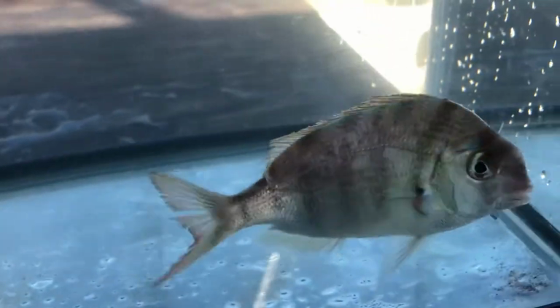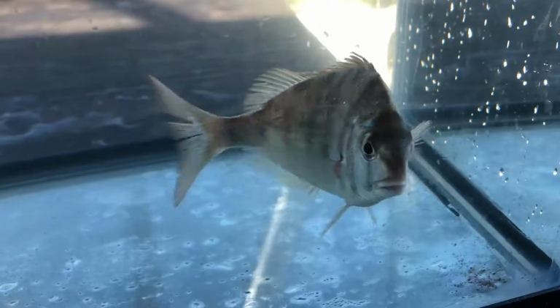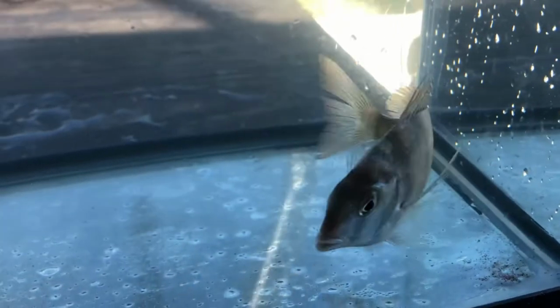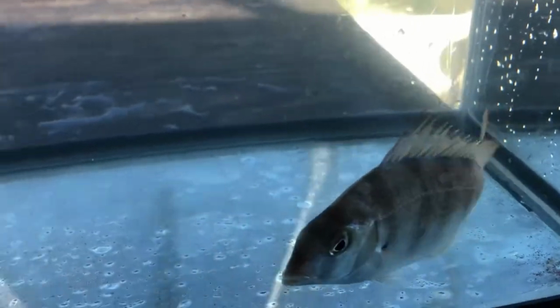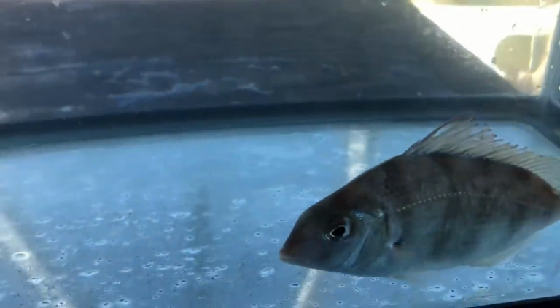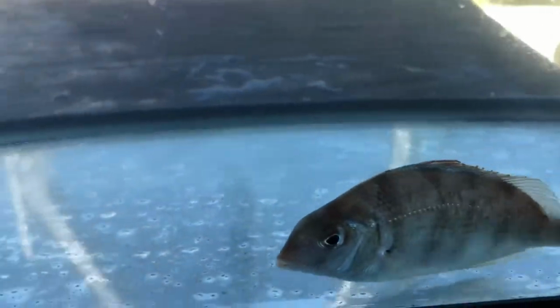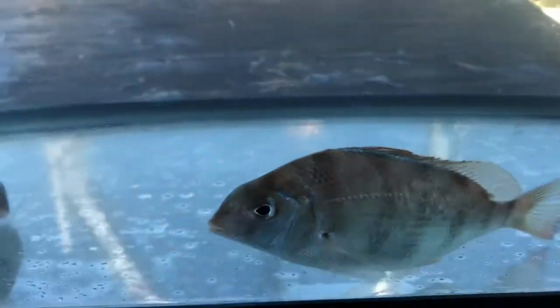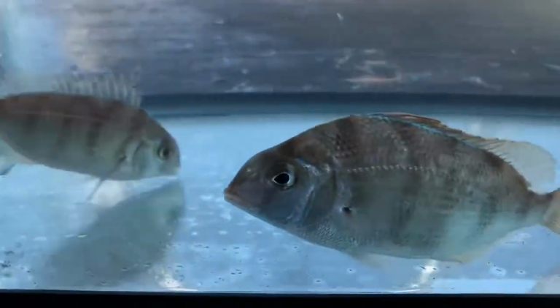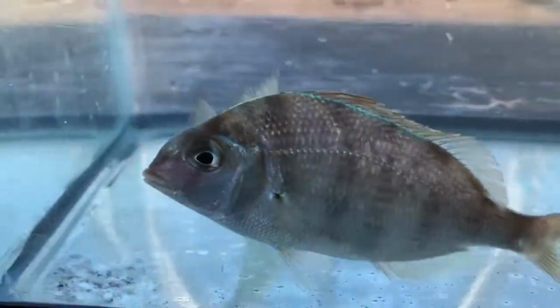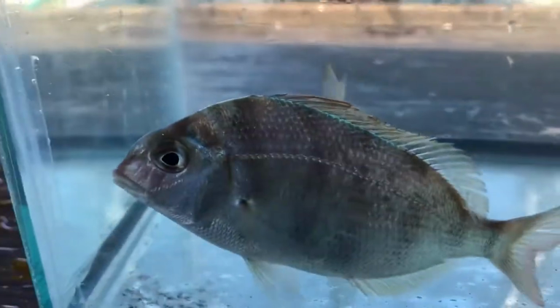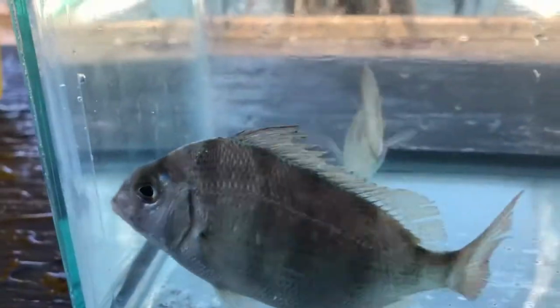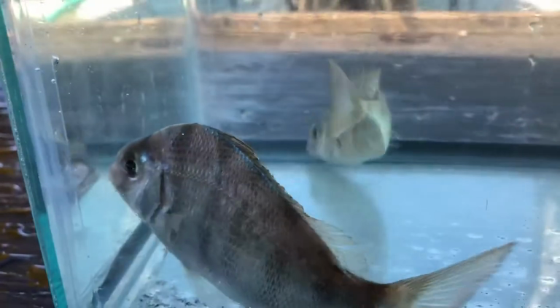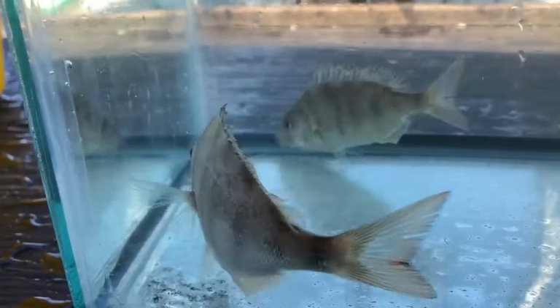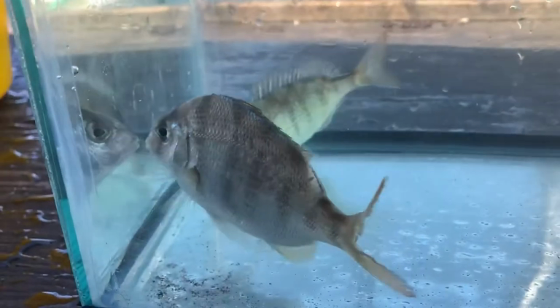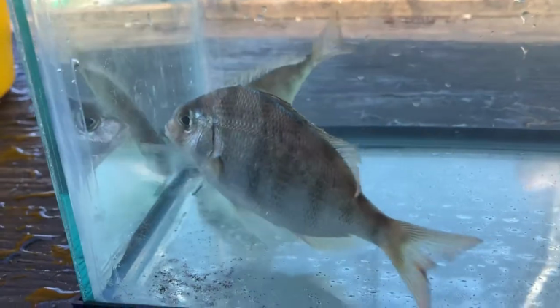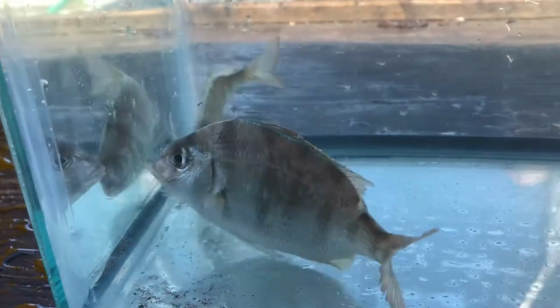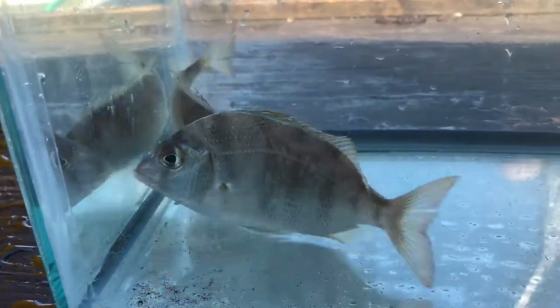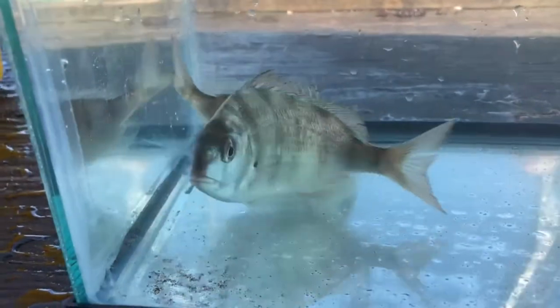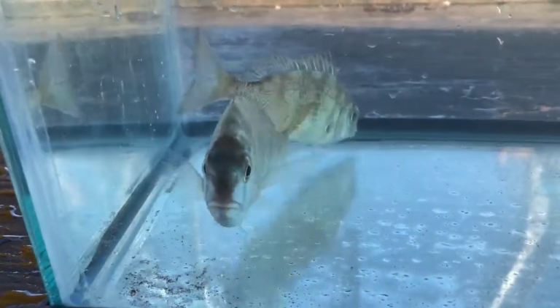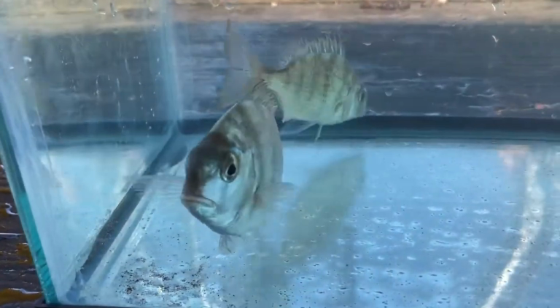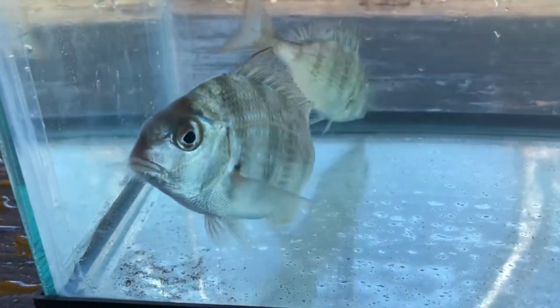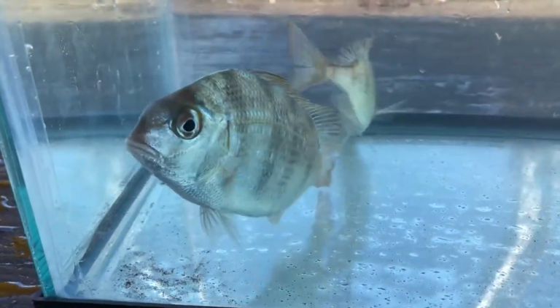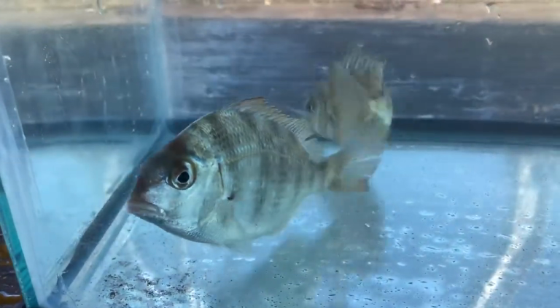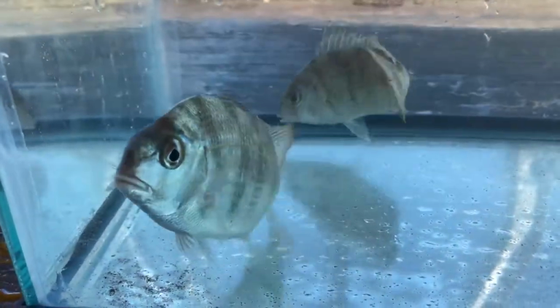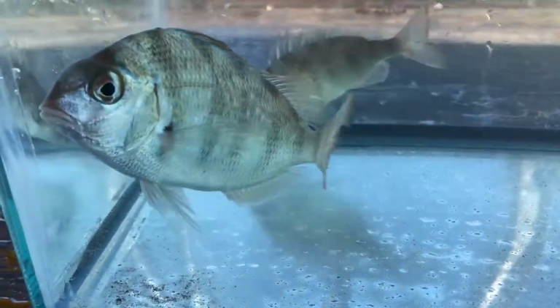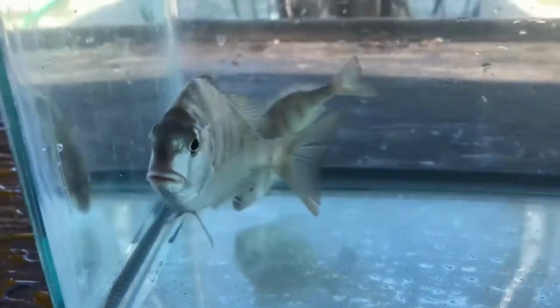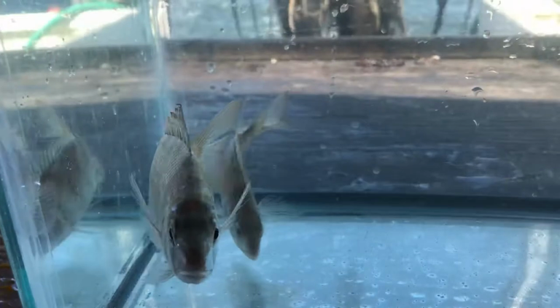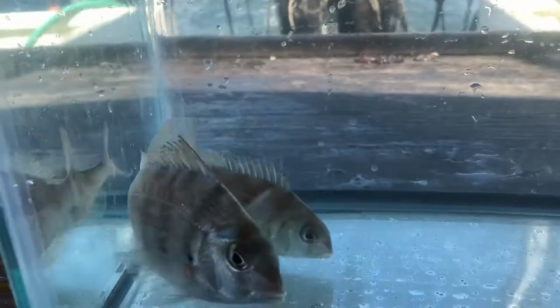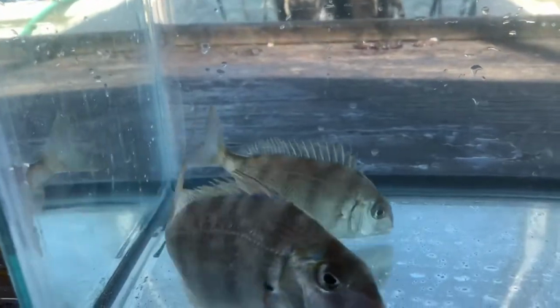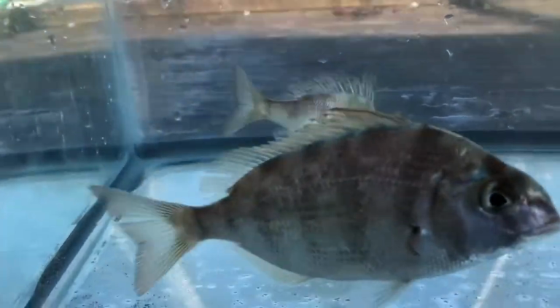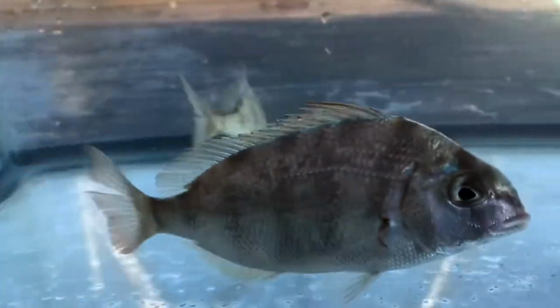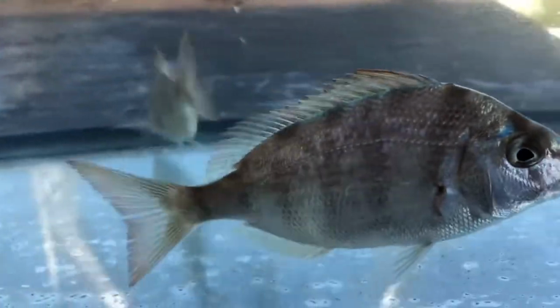These are a warm water species, so when we start to see them it means that the water is warming up and all of the animals will start moving back into Long Island Sound to live here for the summer.